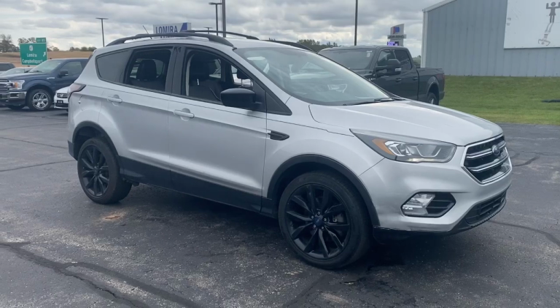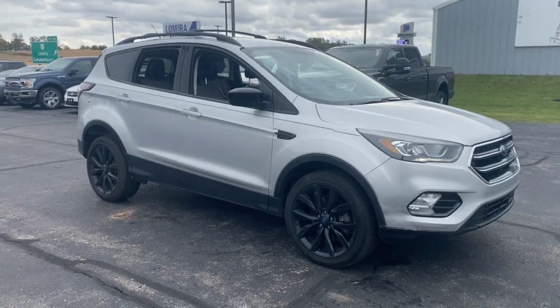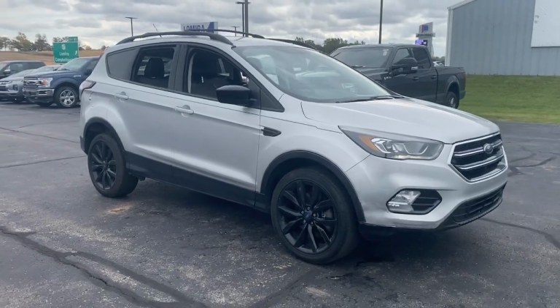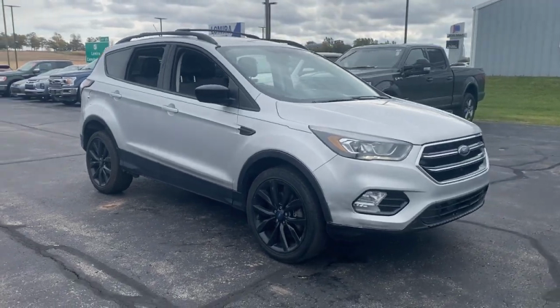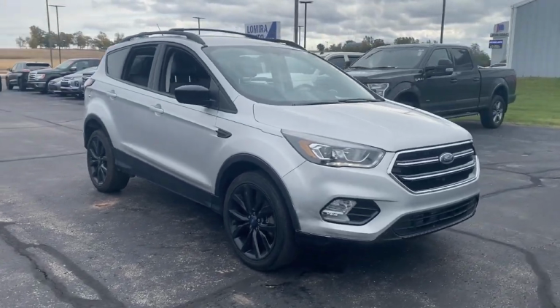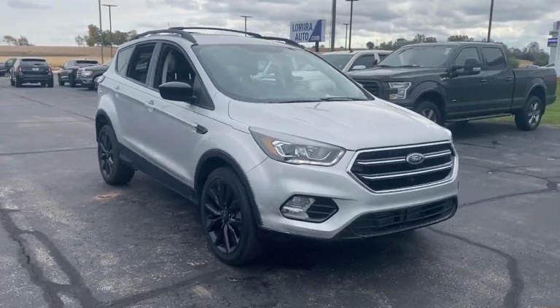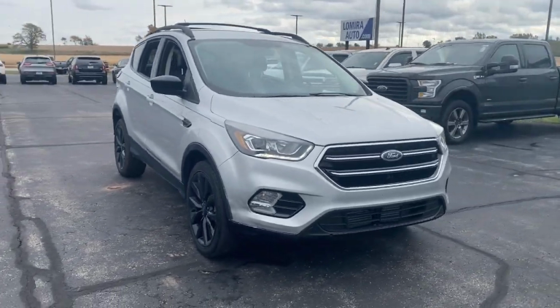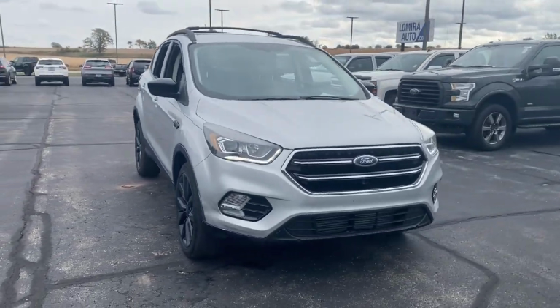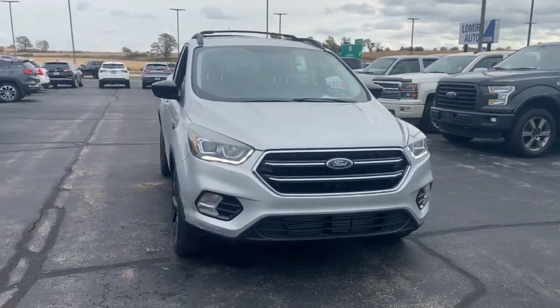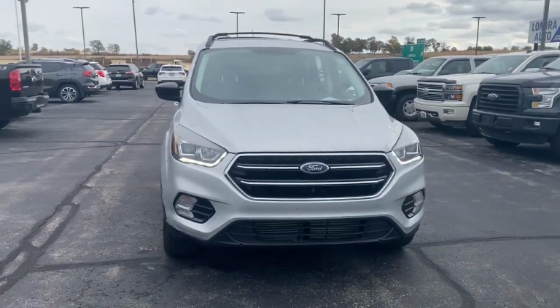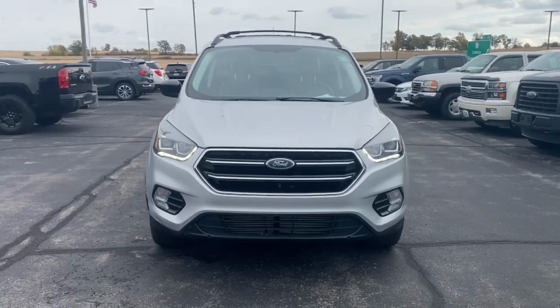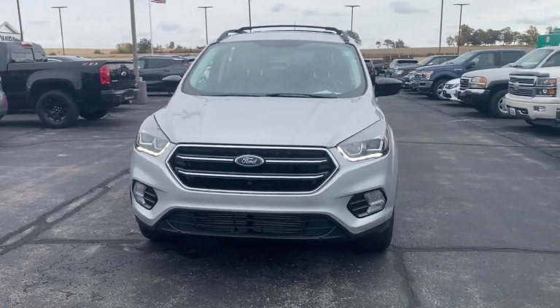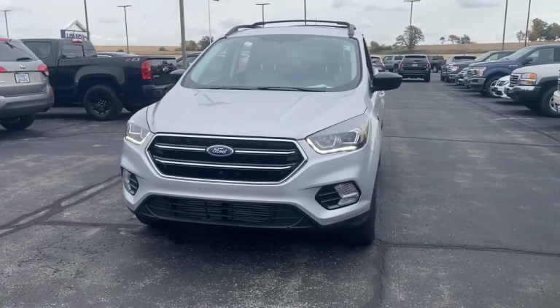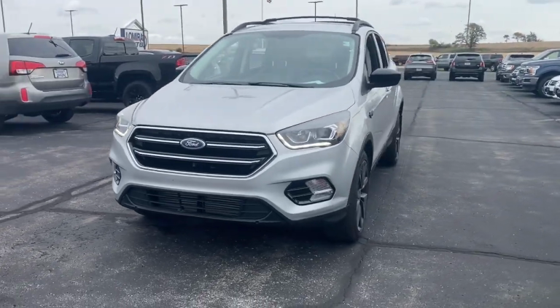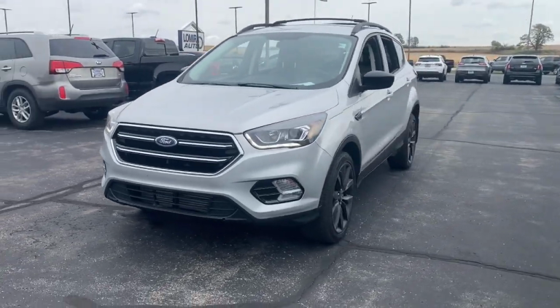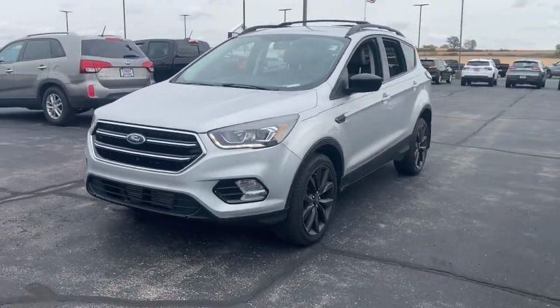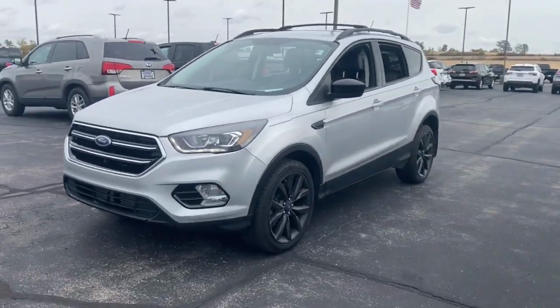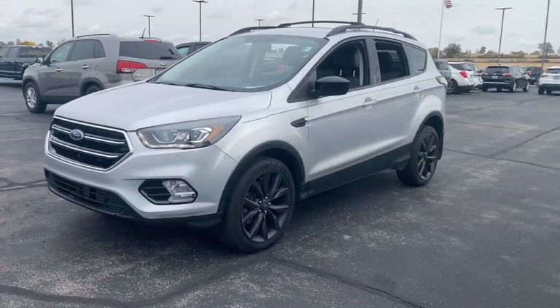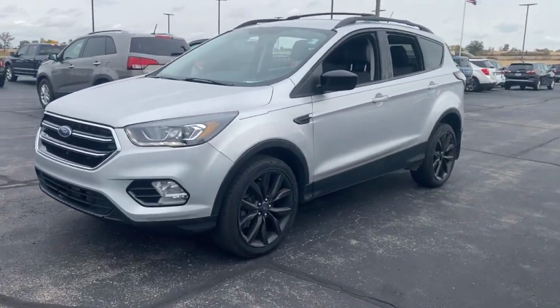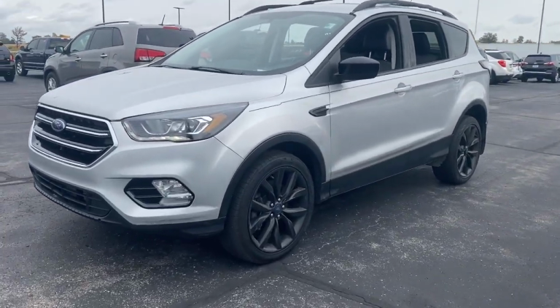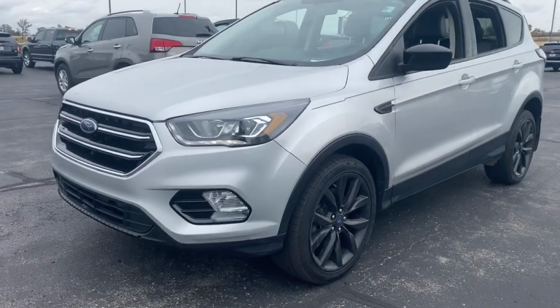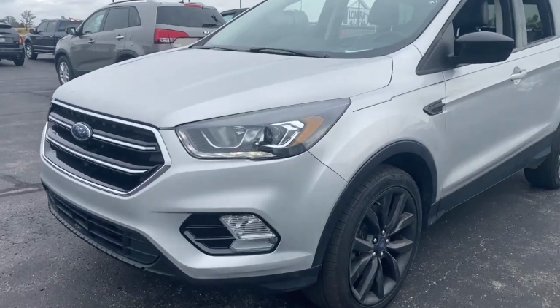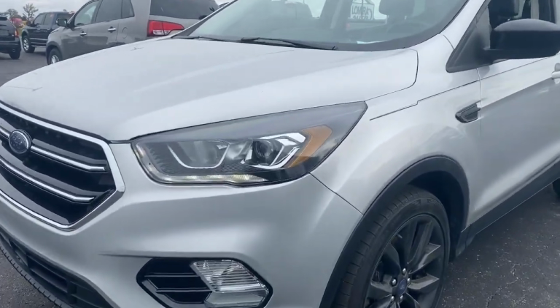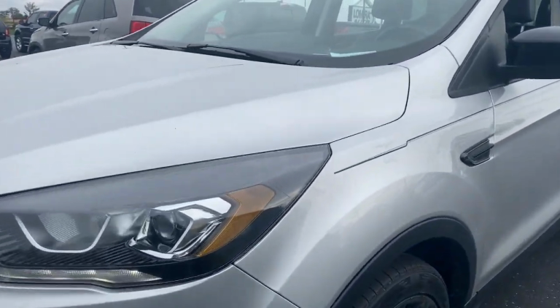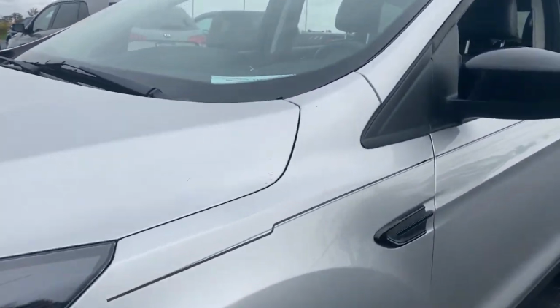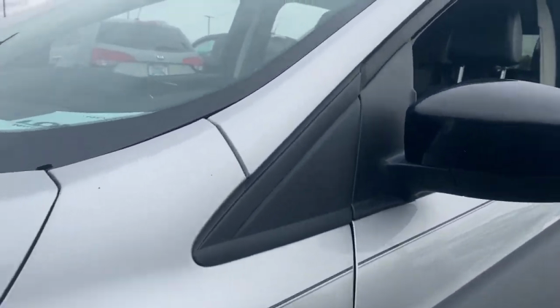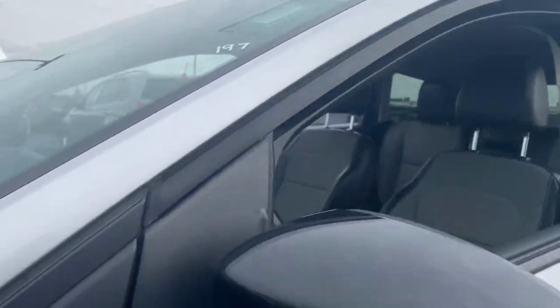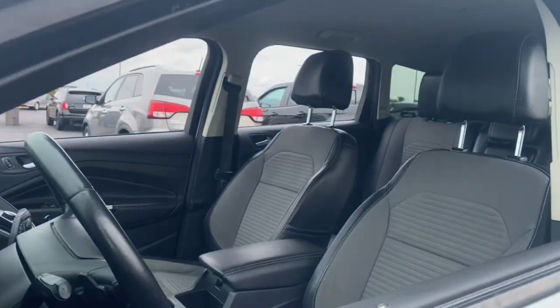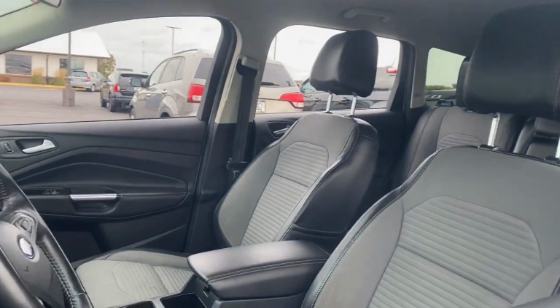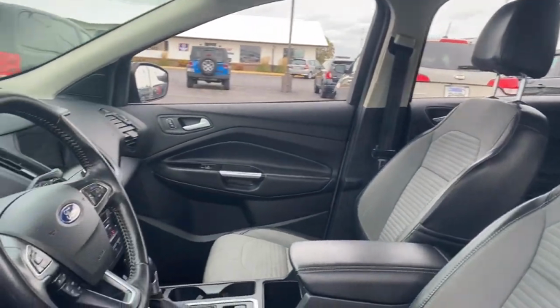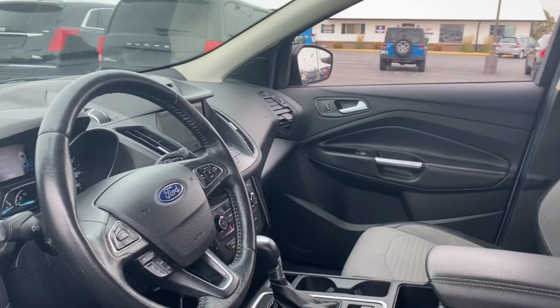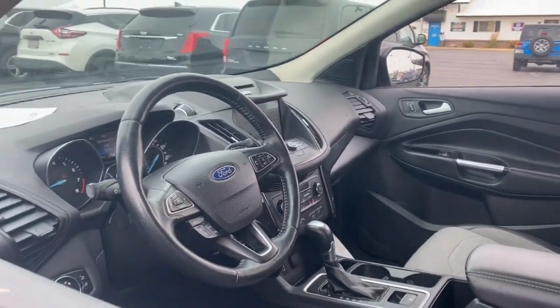Go home happy with the 2017 Ford Escape. With less than 70,000 miles on the odometer, this vehicle stands out from the rest. Here's a Ford Escape, the sporty compact crossover that takes the stress out of your daily drive.